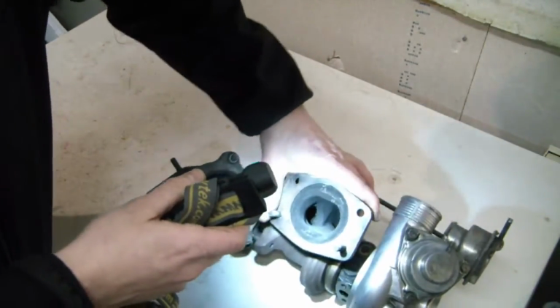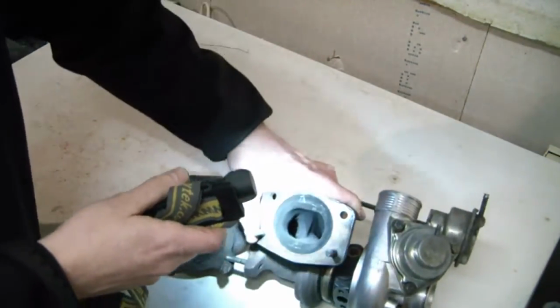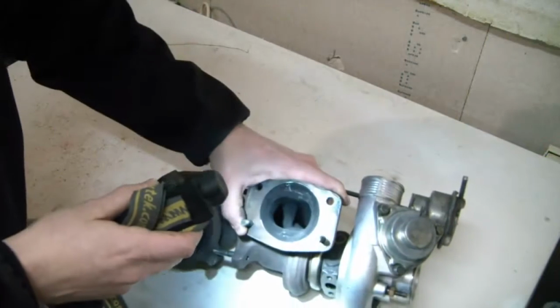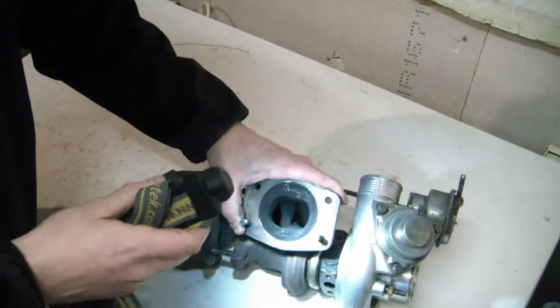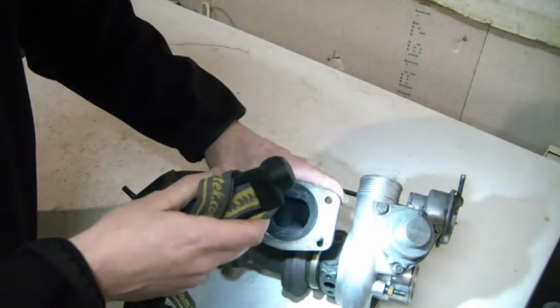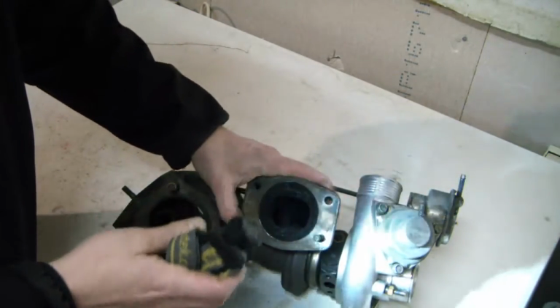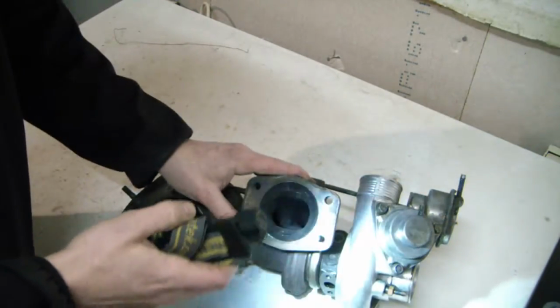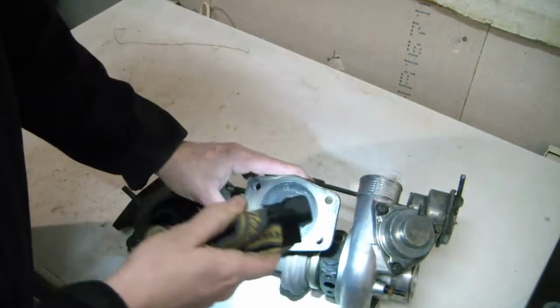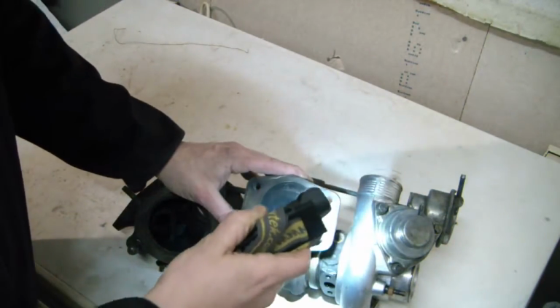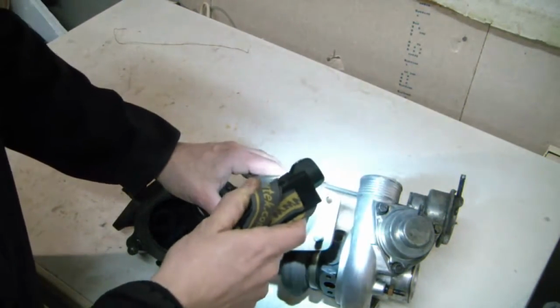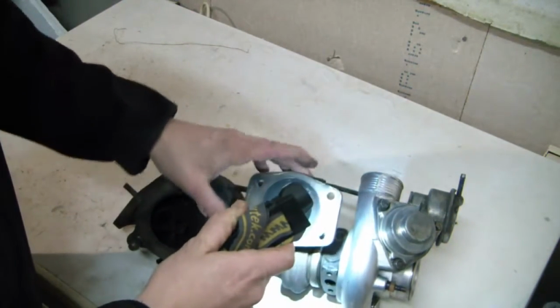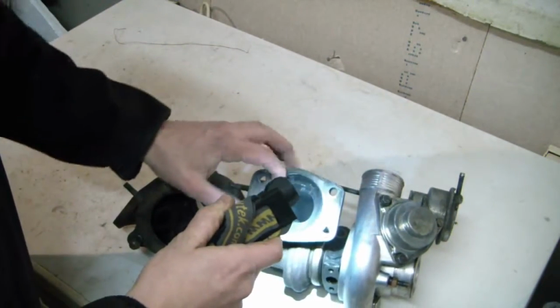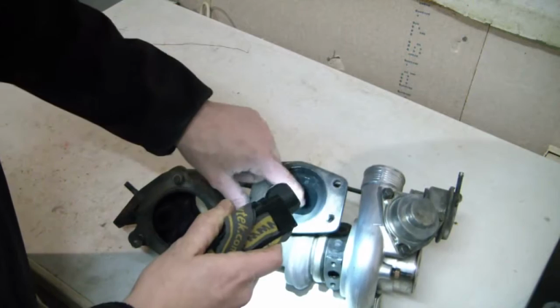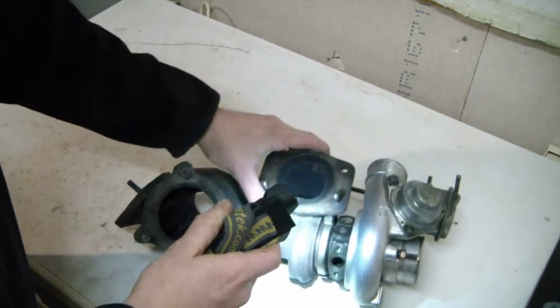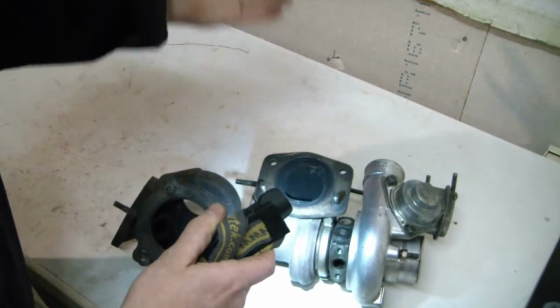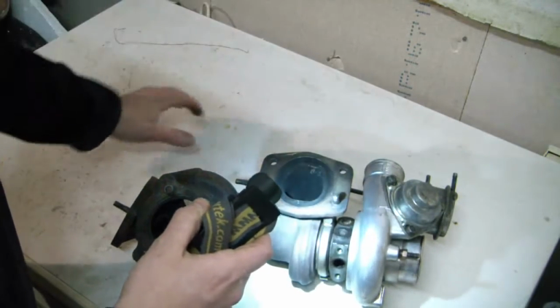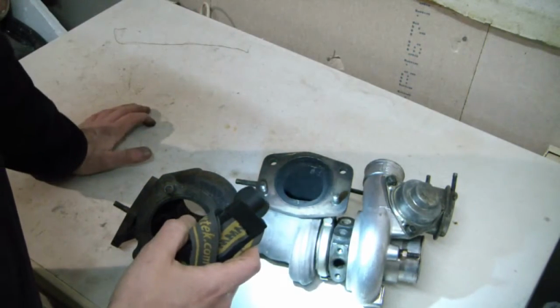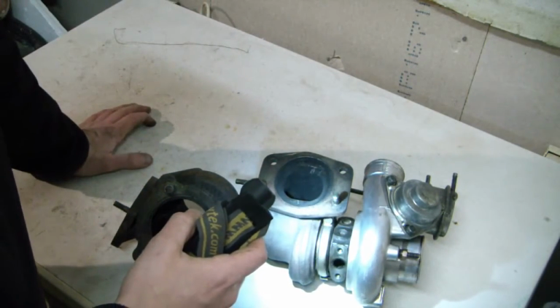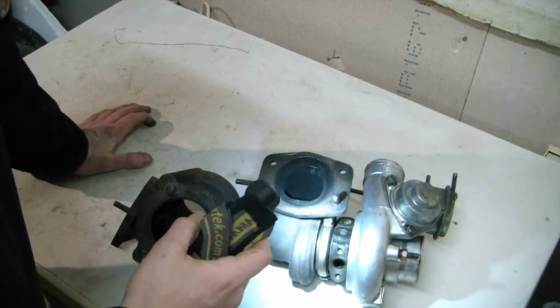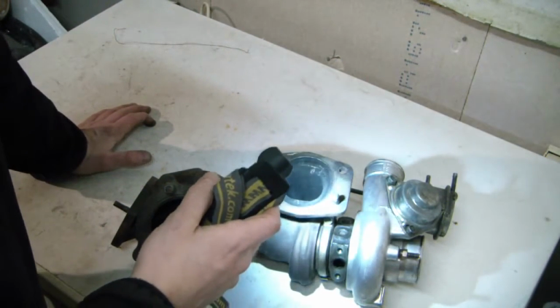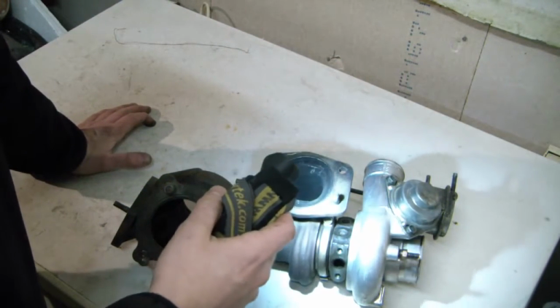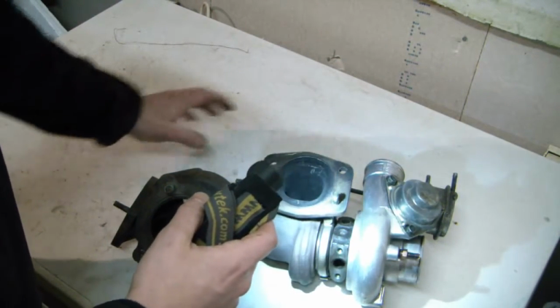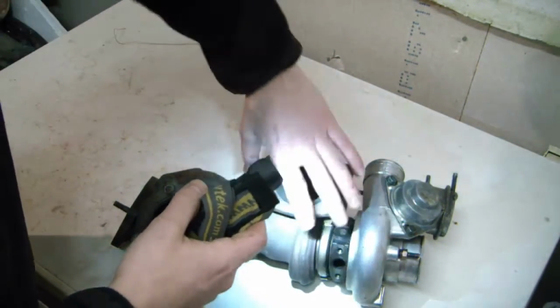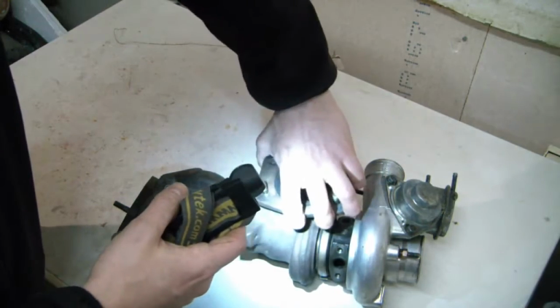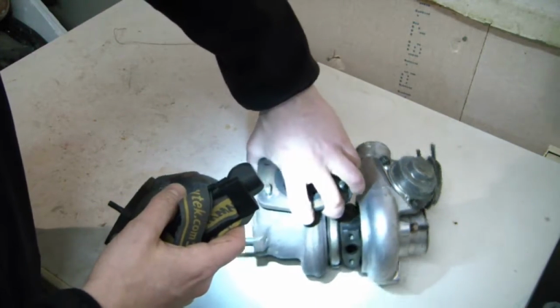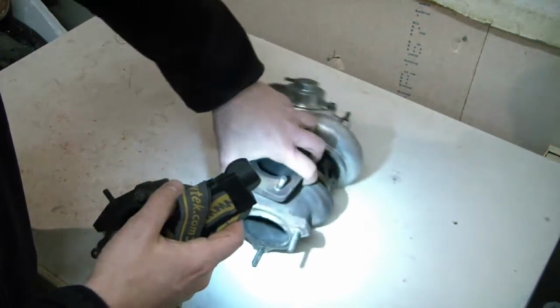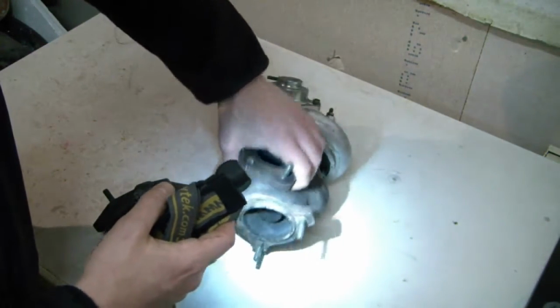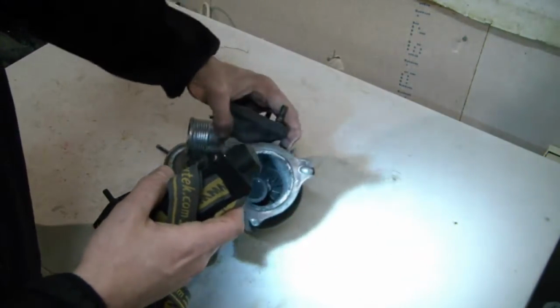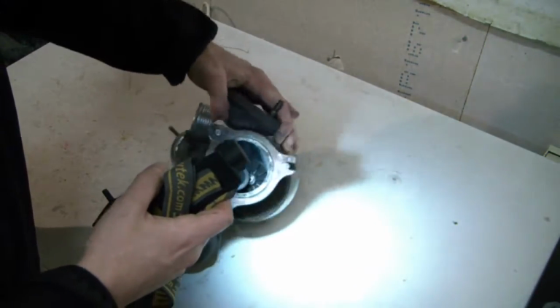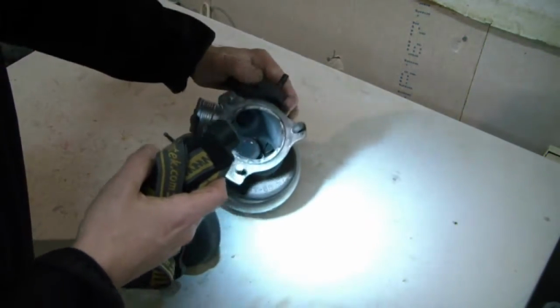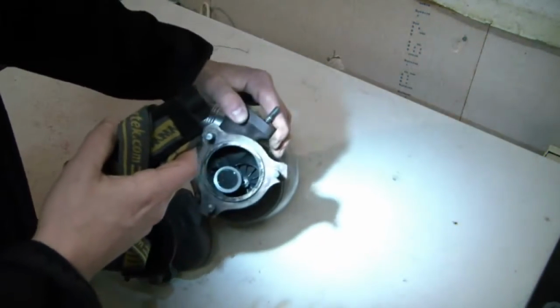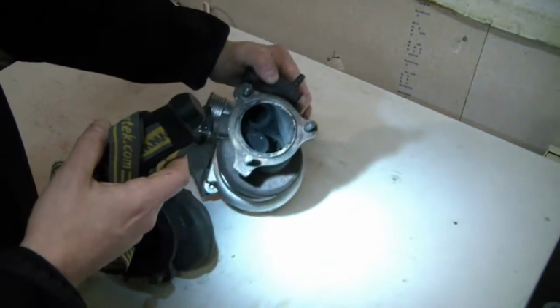Just for fun, let's check the 16T — and this one also has a crack in it. I would still drive with that and consider it completely 100% usable for my needs.